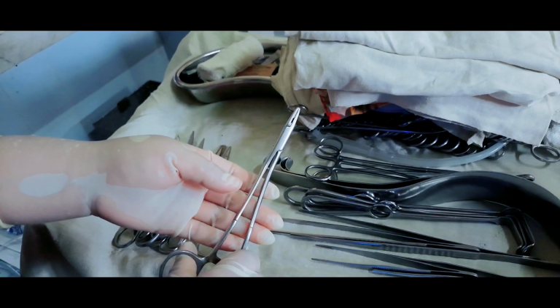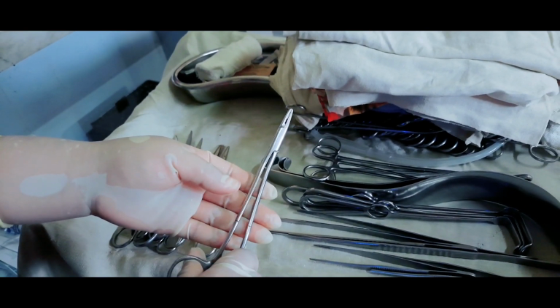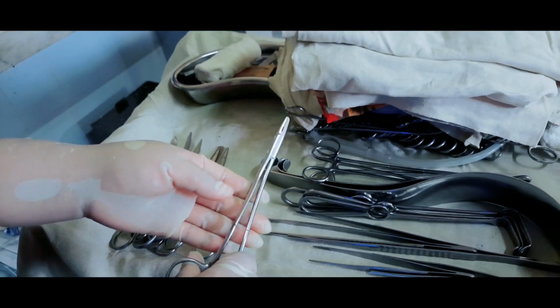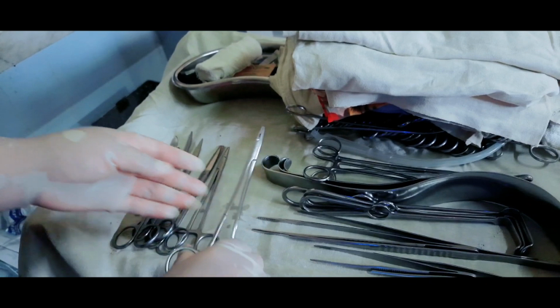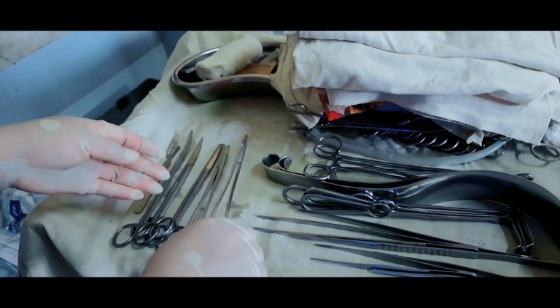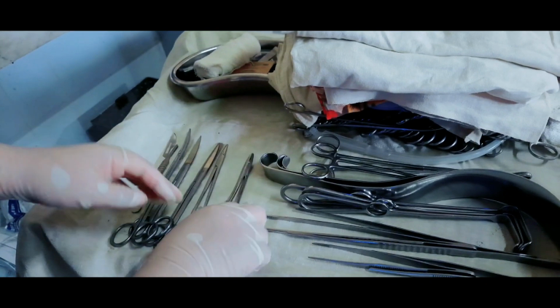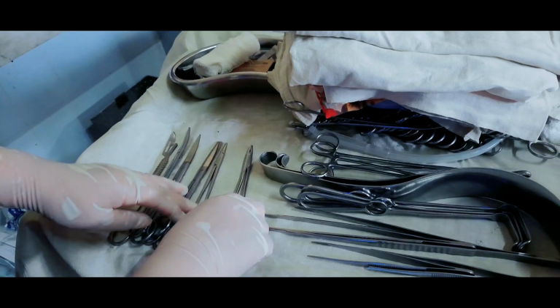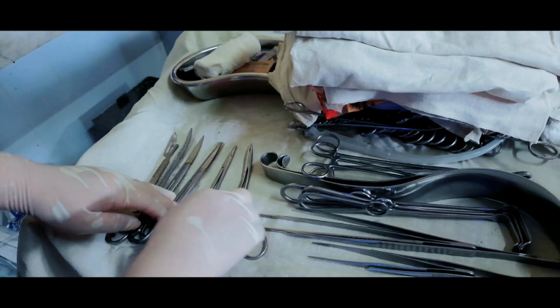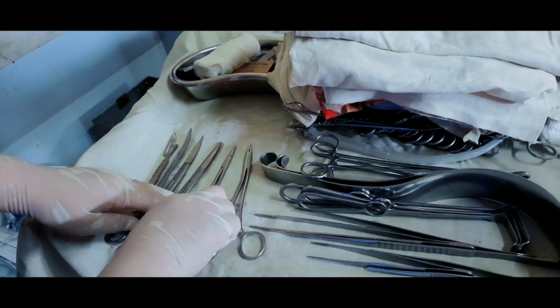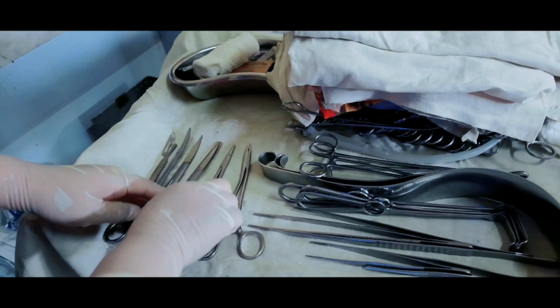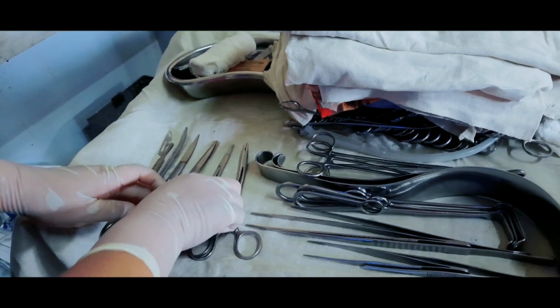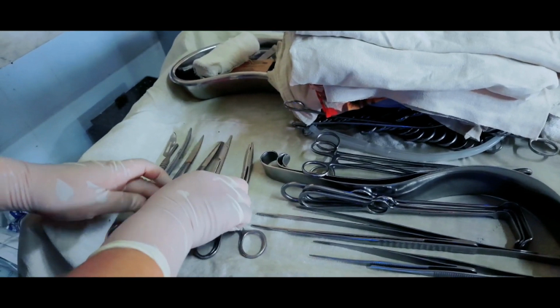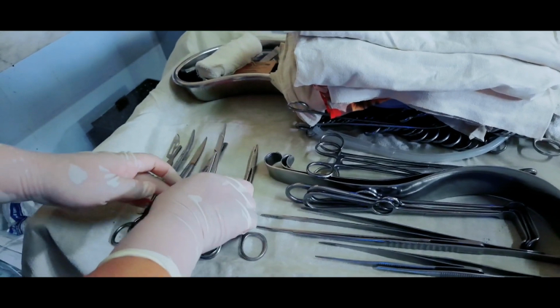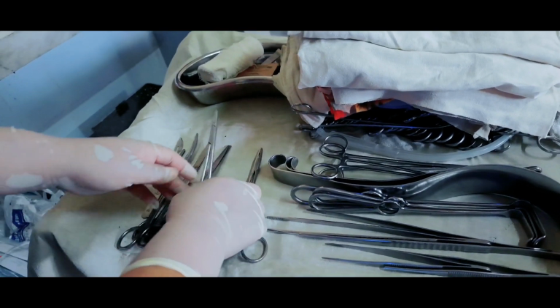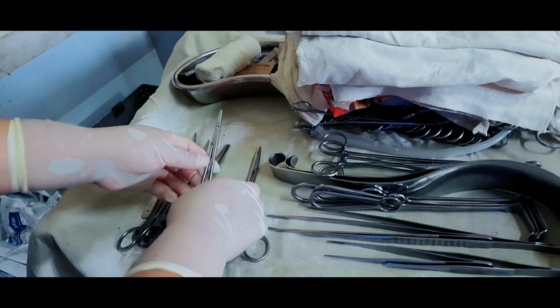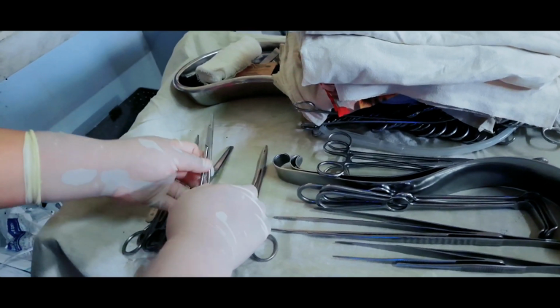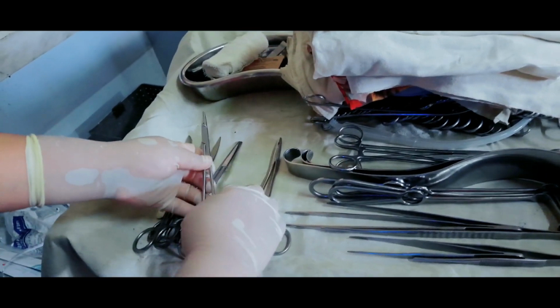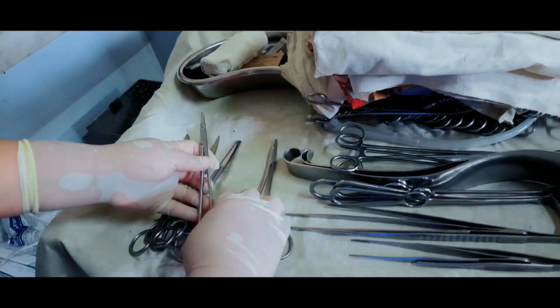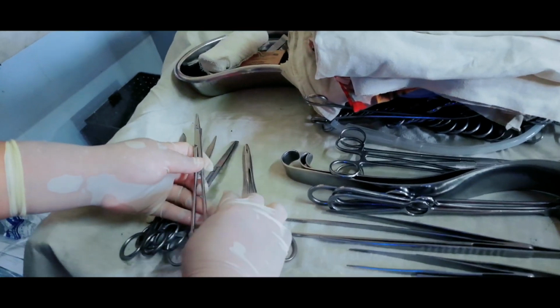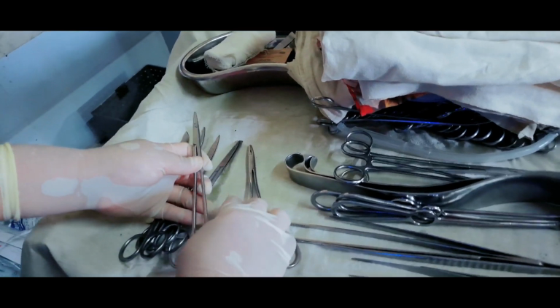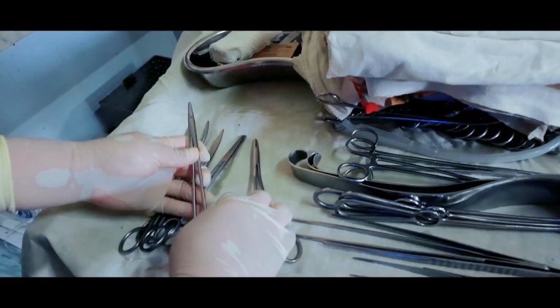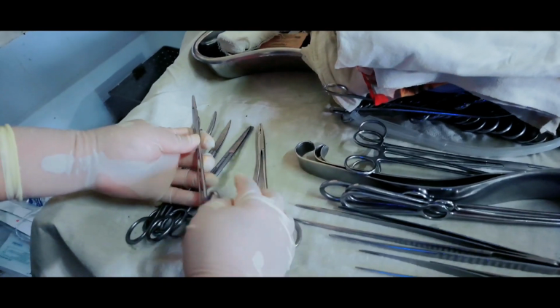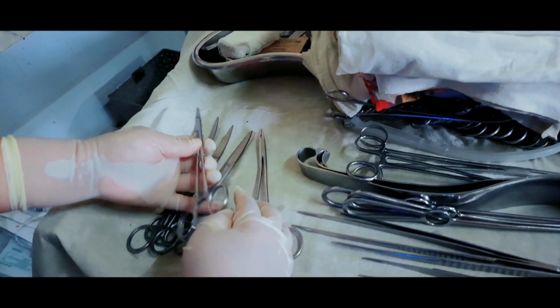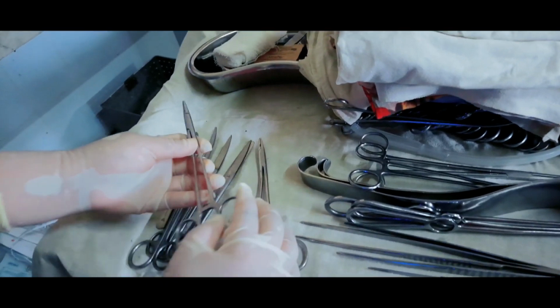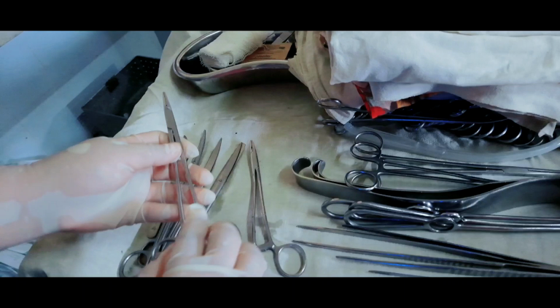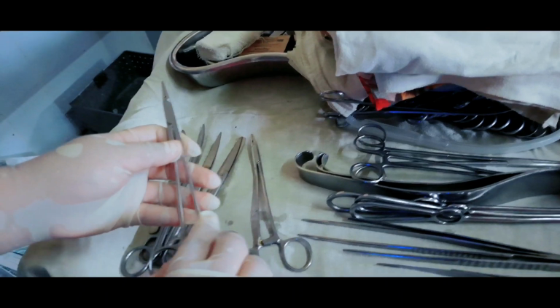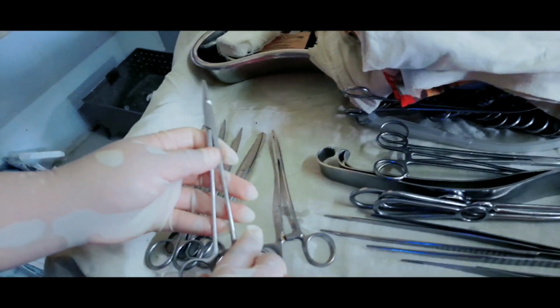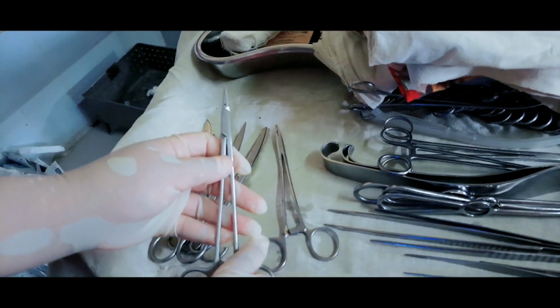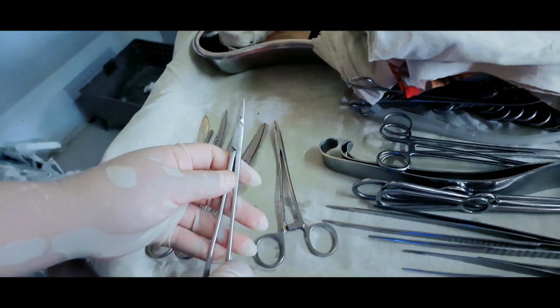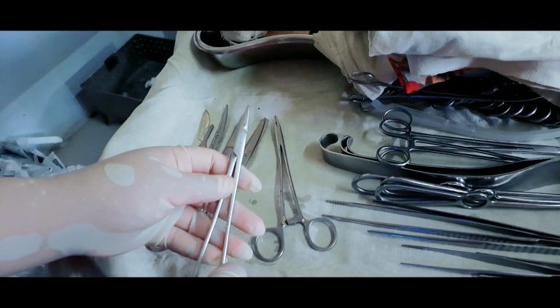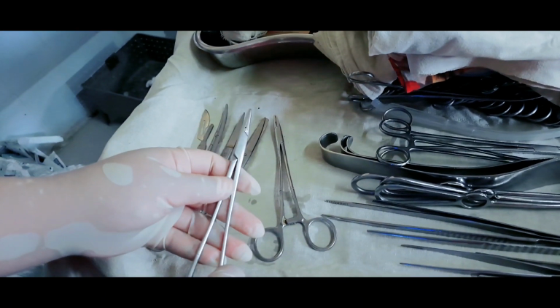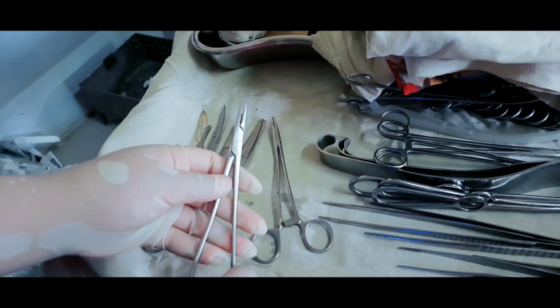Needle holder has different shapes and sizes. I have two needle holders here — one curved and one straight — used for stitching.